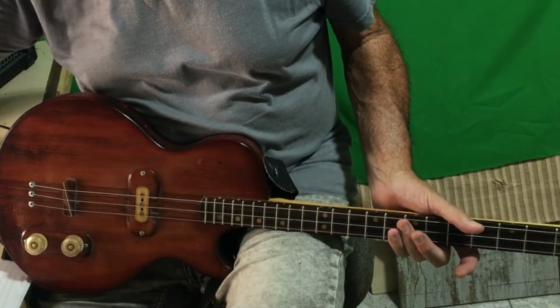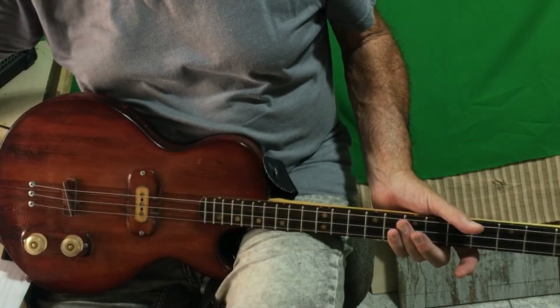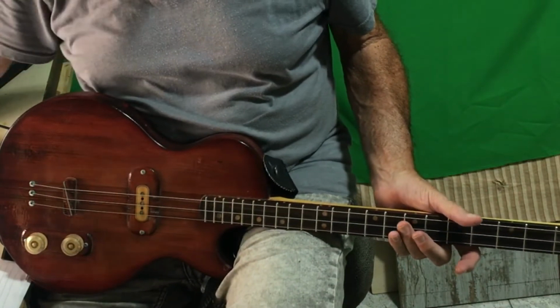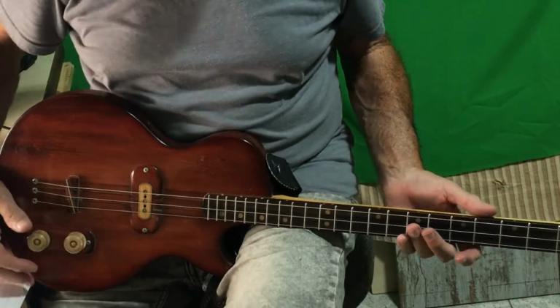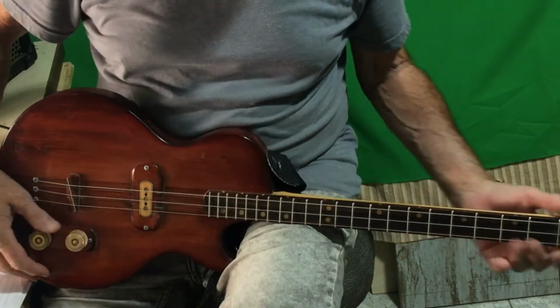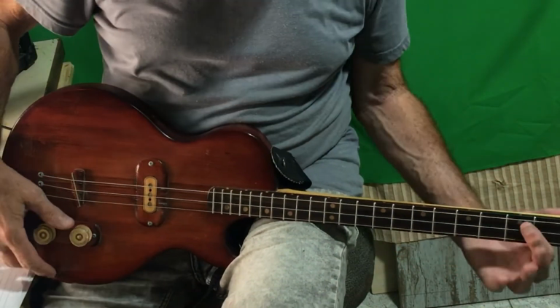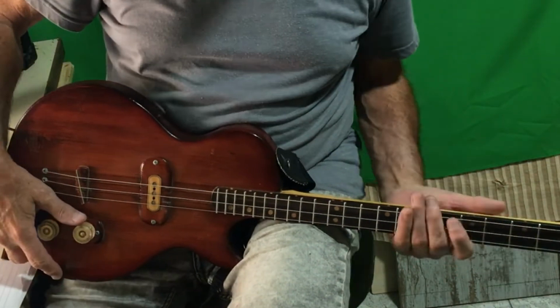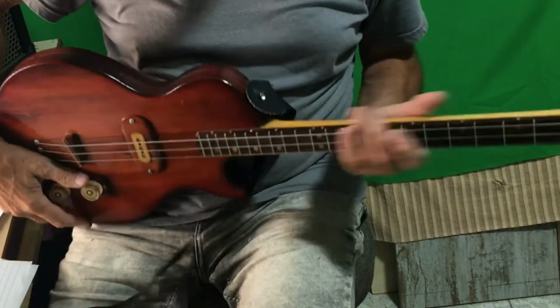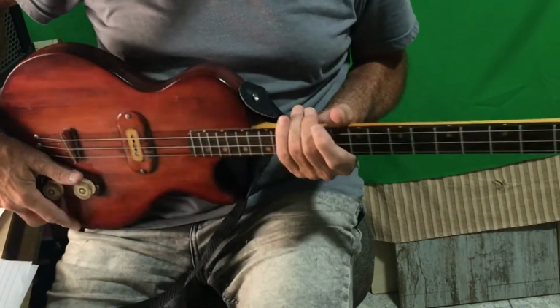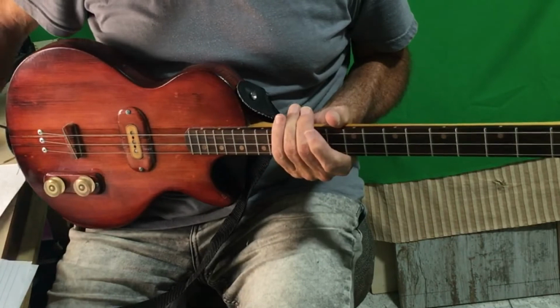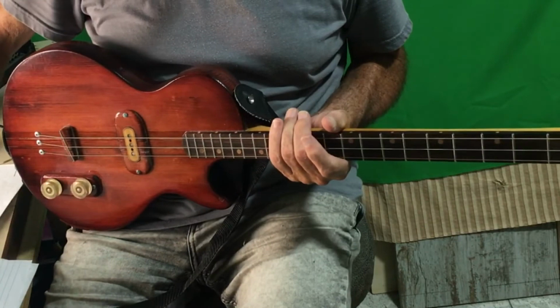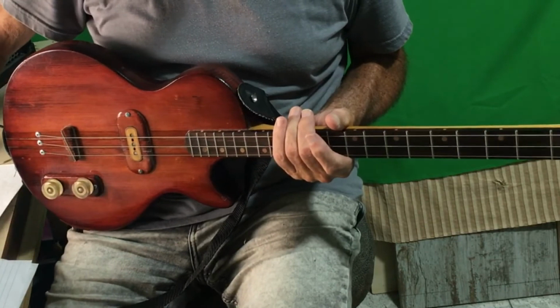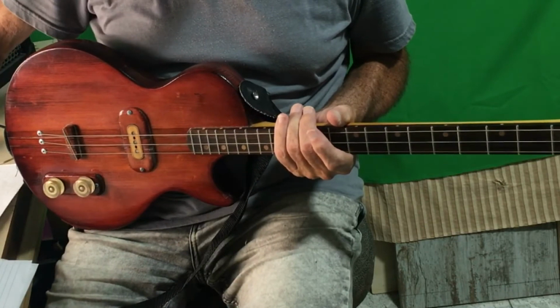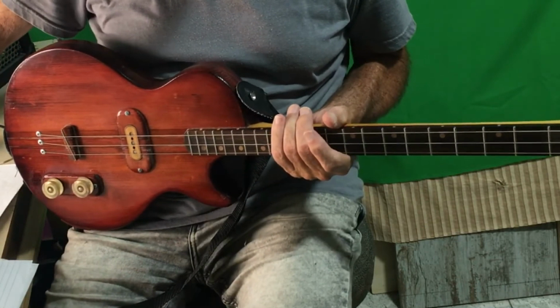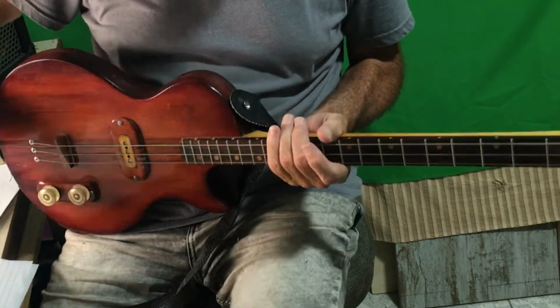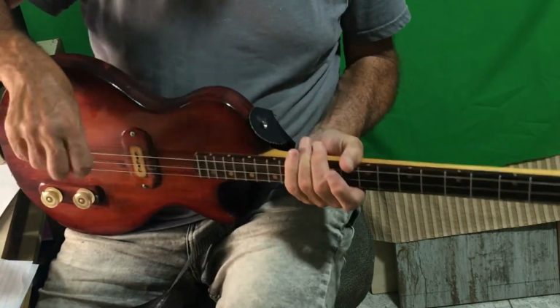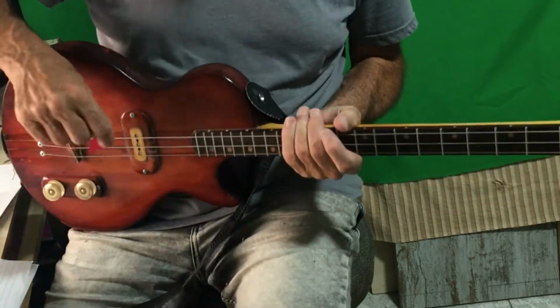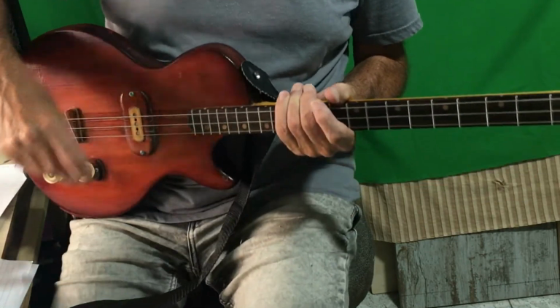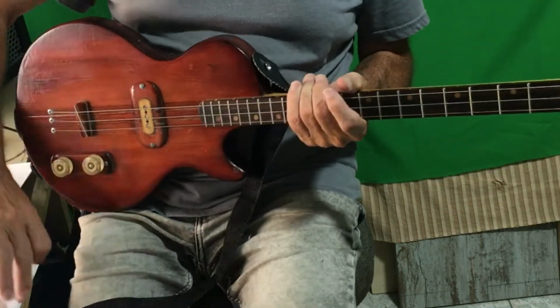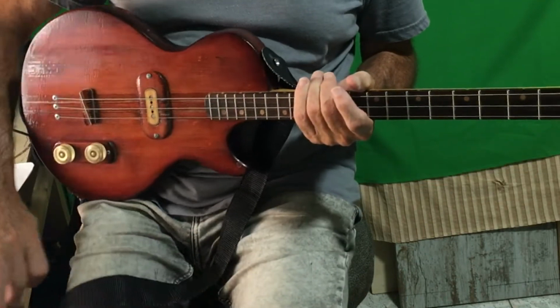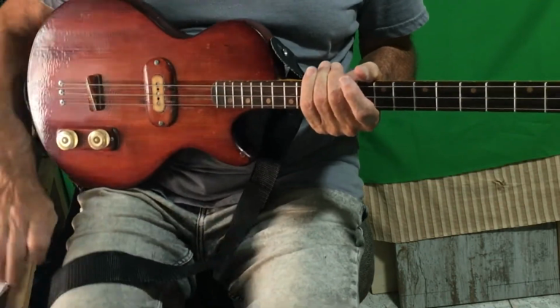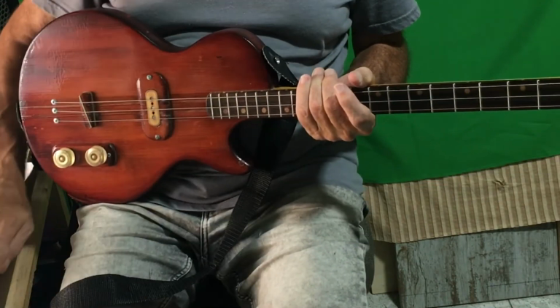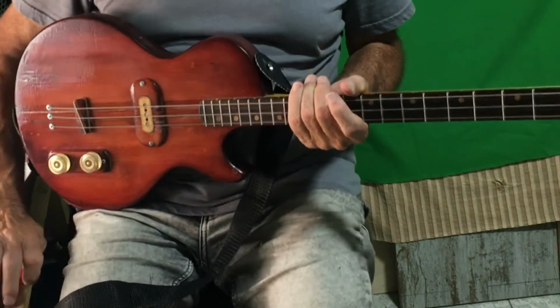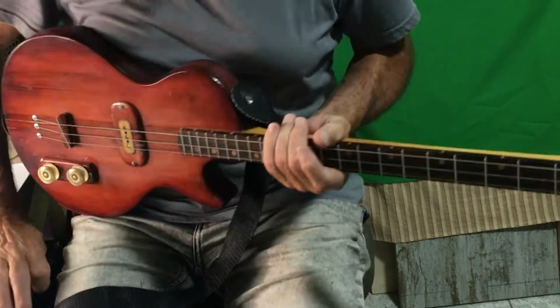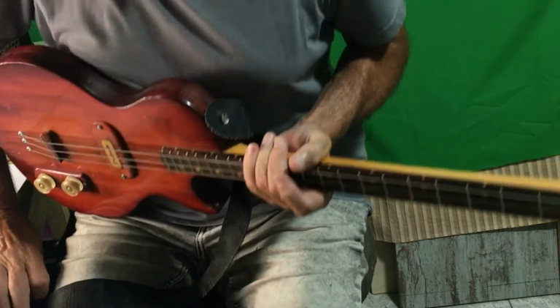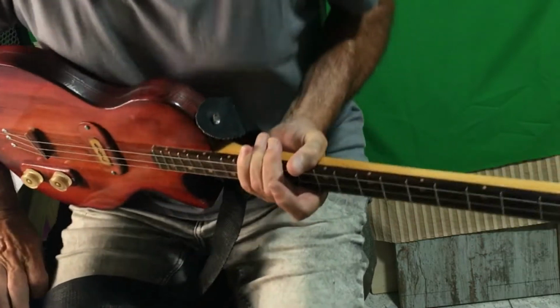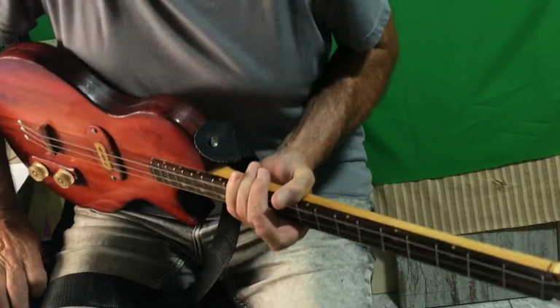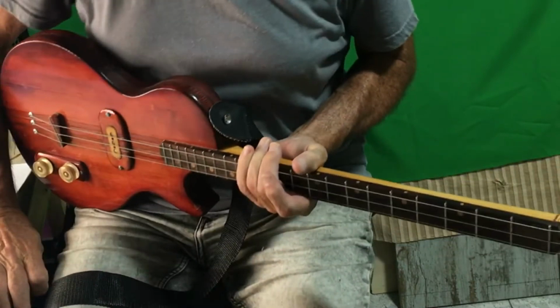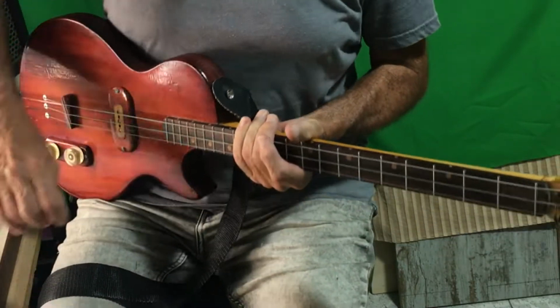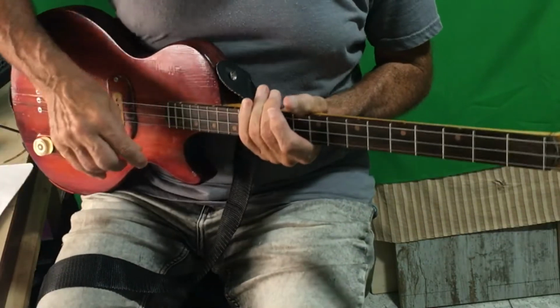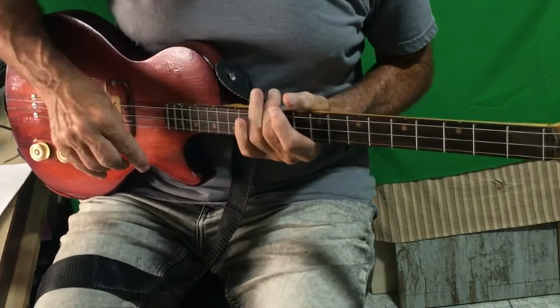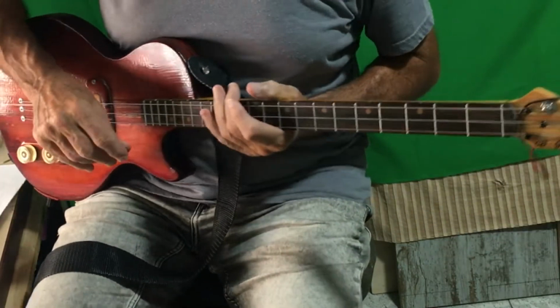It should really be played with the capo on the second fret, but I haven't got one with me, so I'm just playing it without. I do struggle to sing it a bit, to be honest.